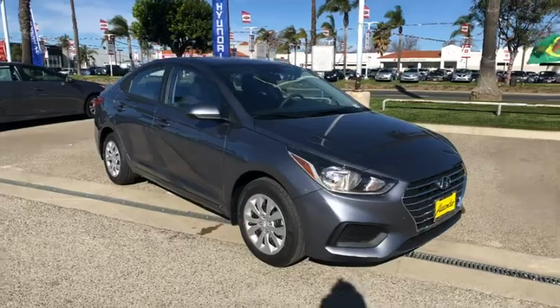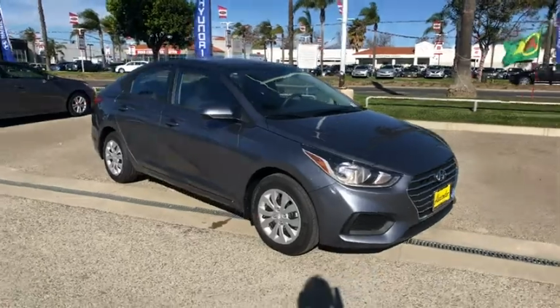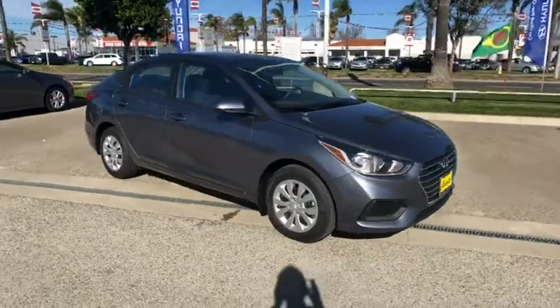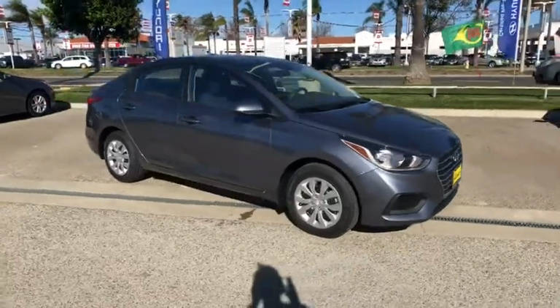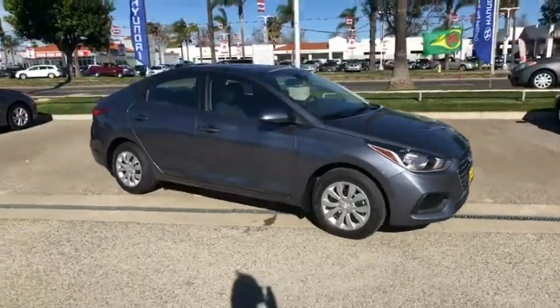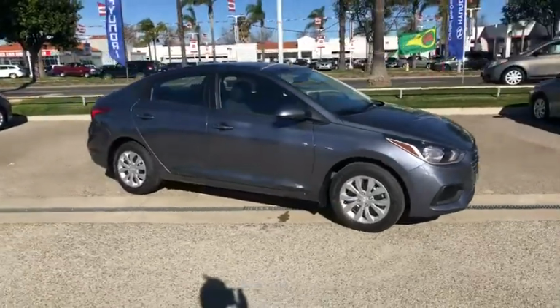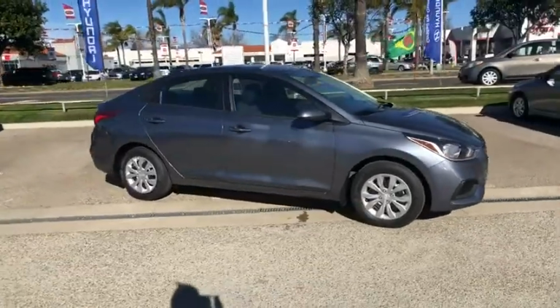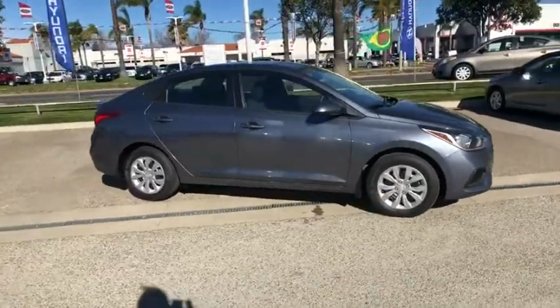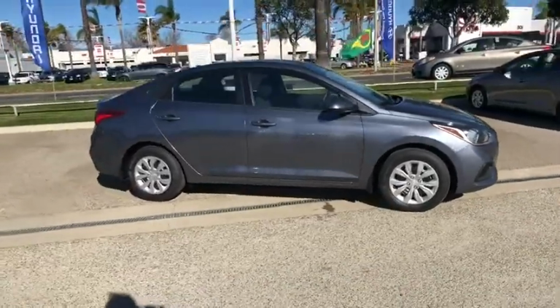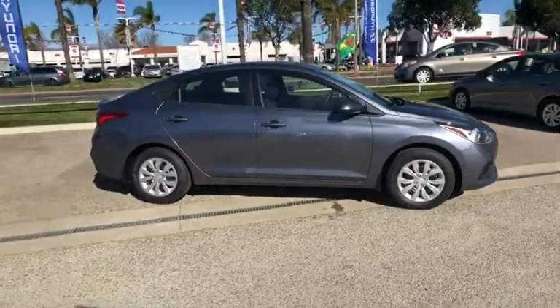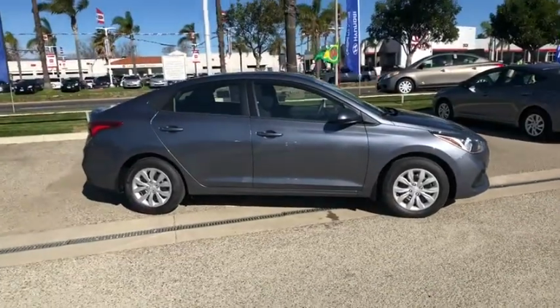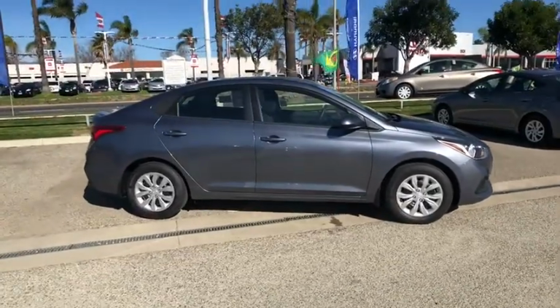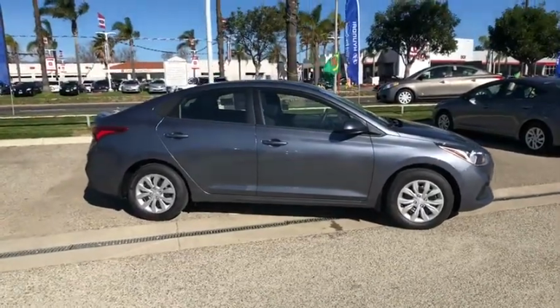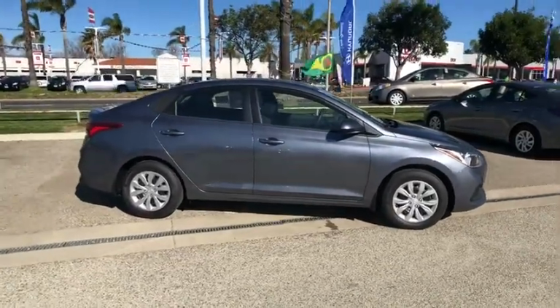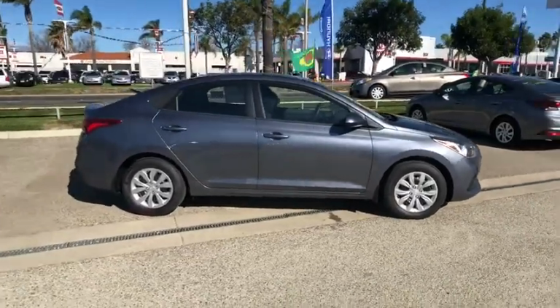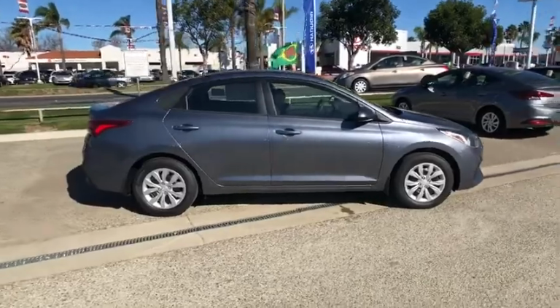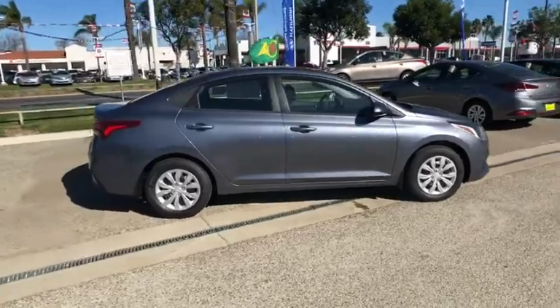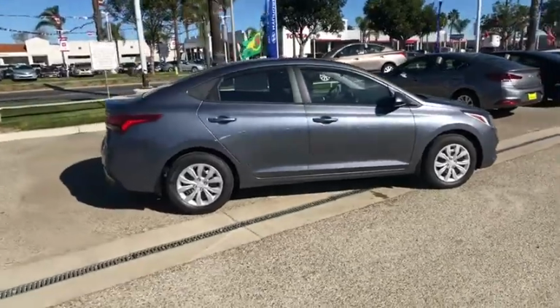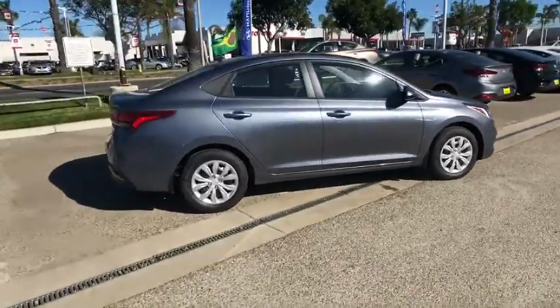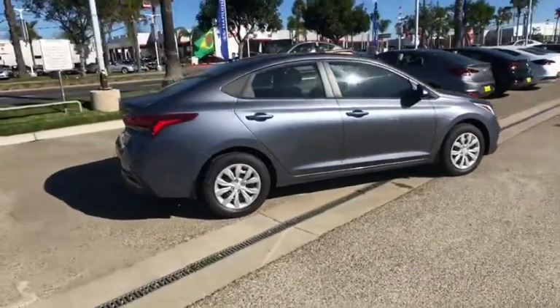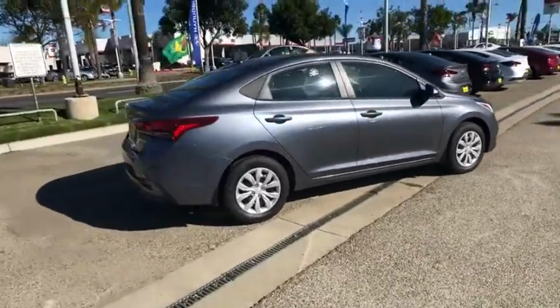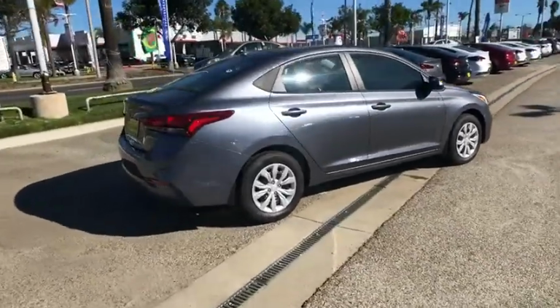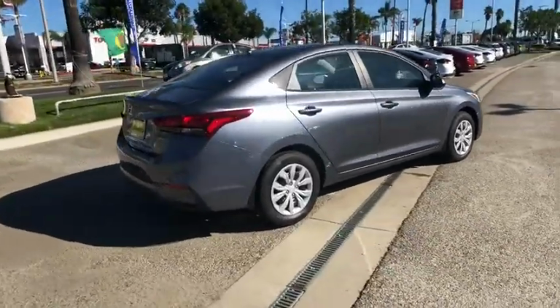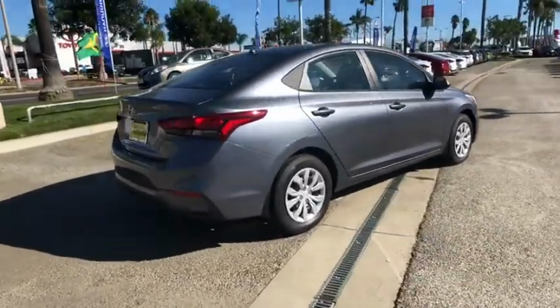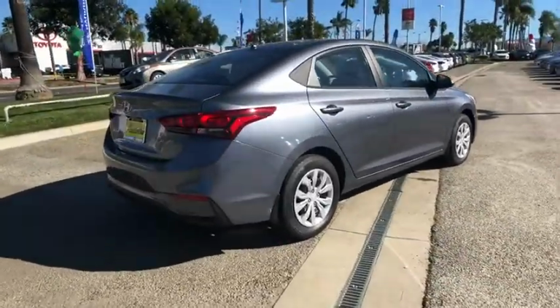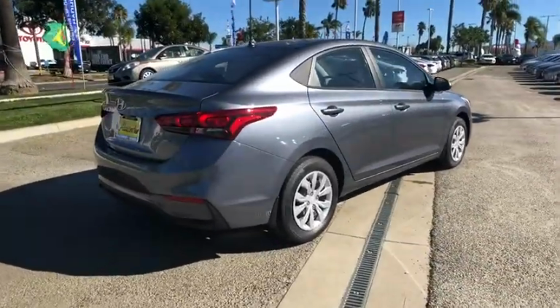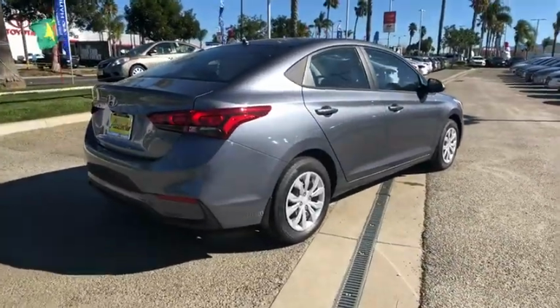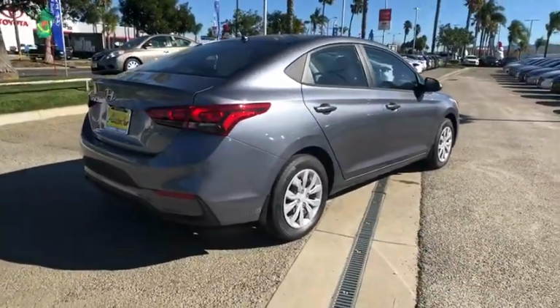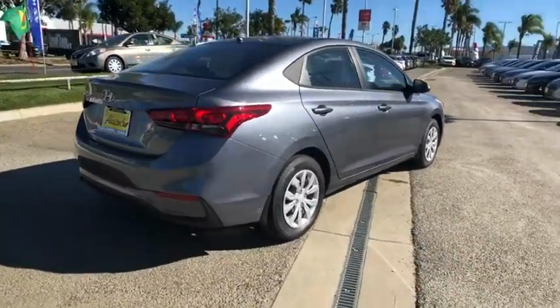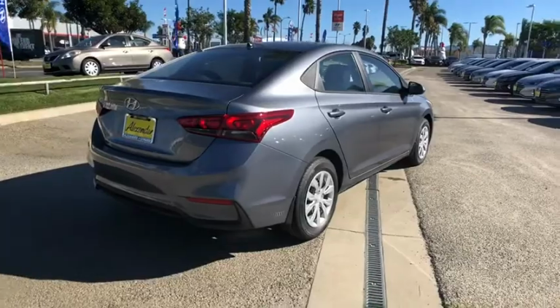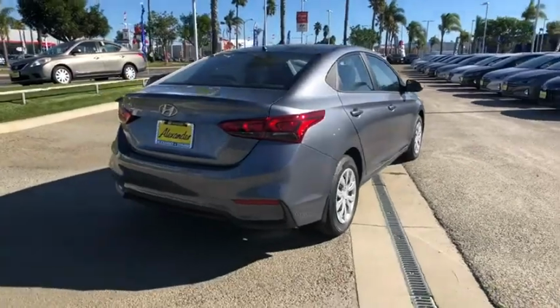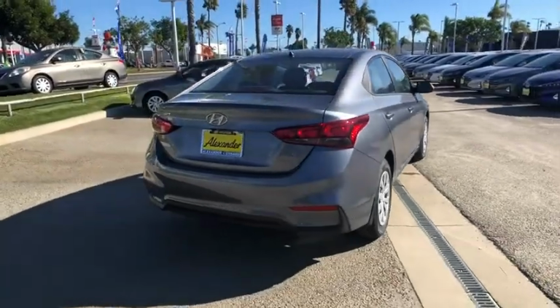Come test drive the 2020 Hyundai Accent. Designed to keep you moving and leave boredom behind, the Hyundai Accent is affordable, fuel-efficient, and safe. A winning combination.